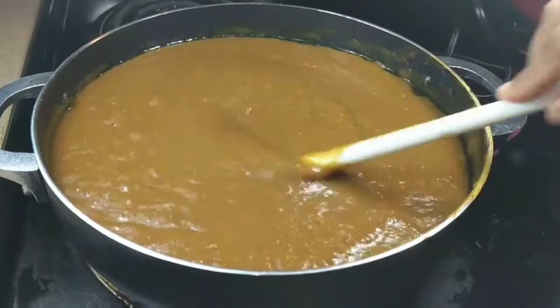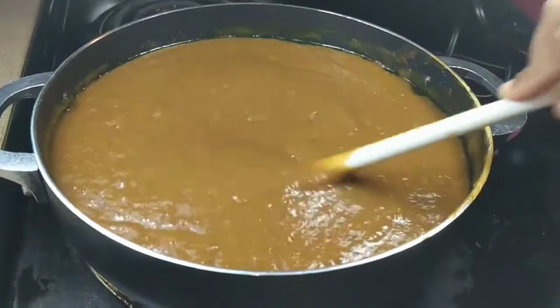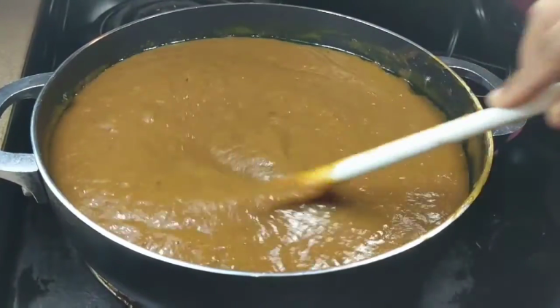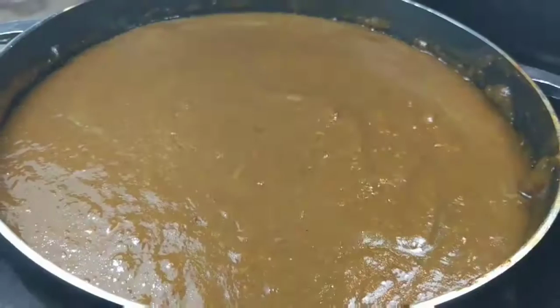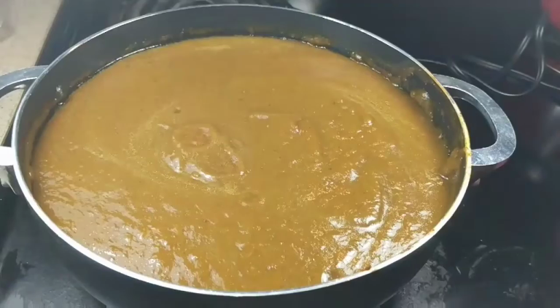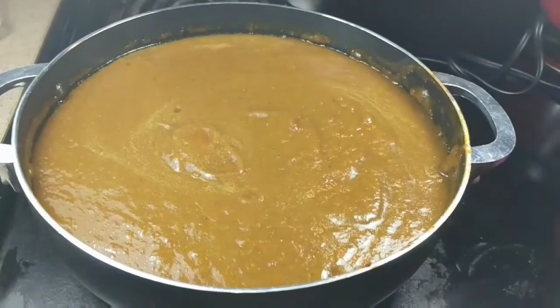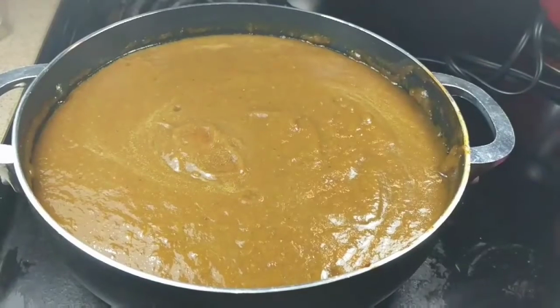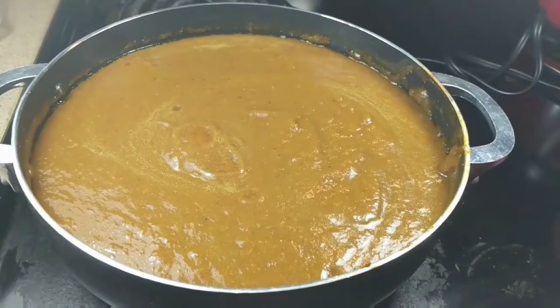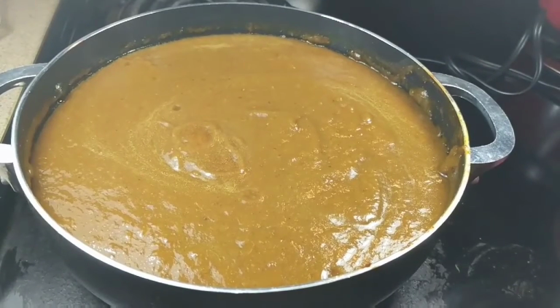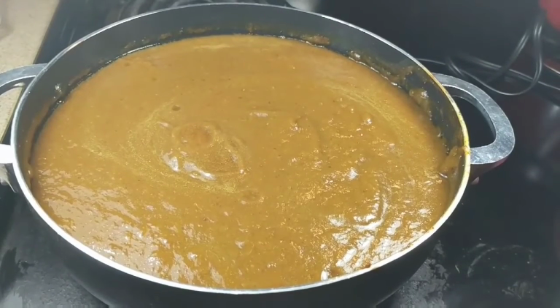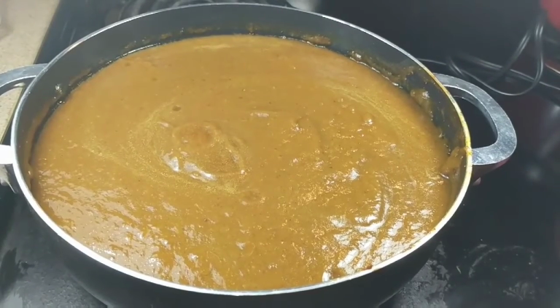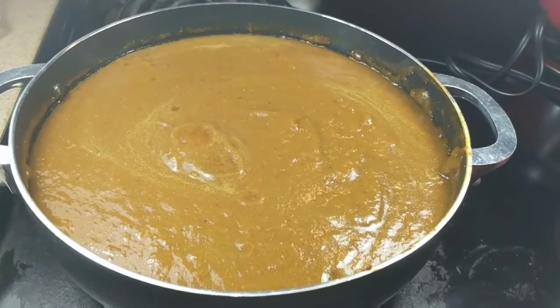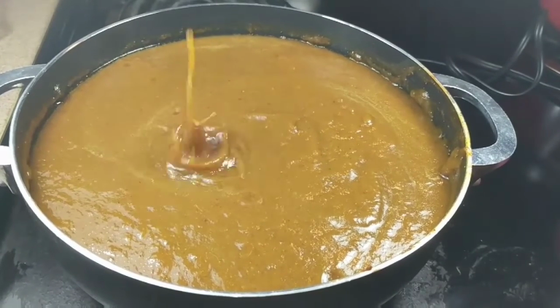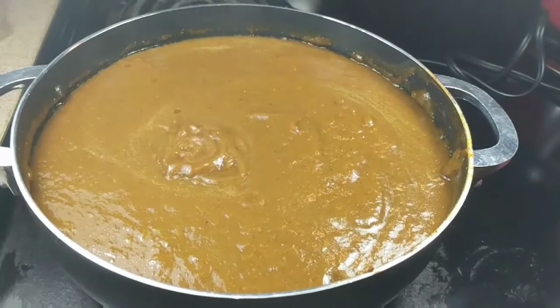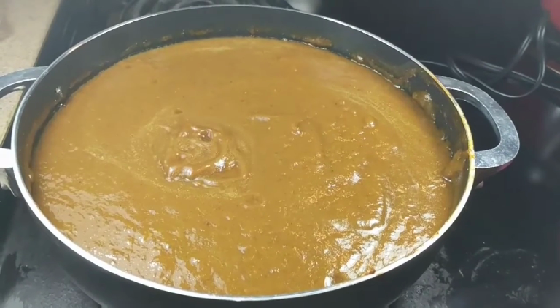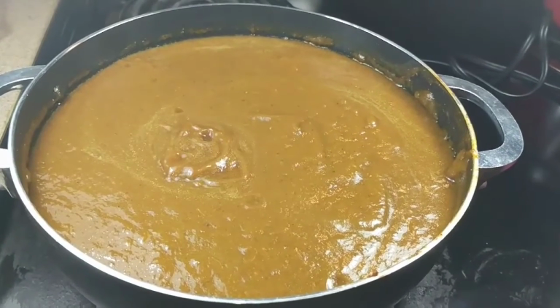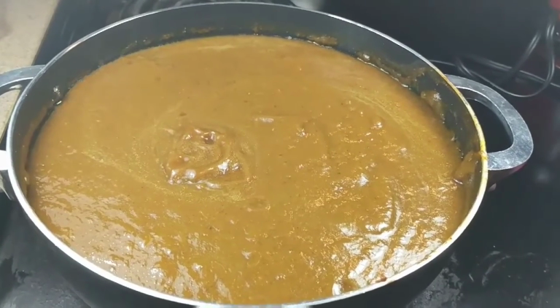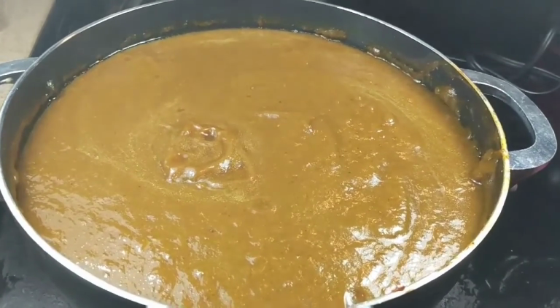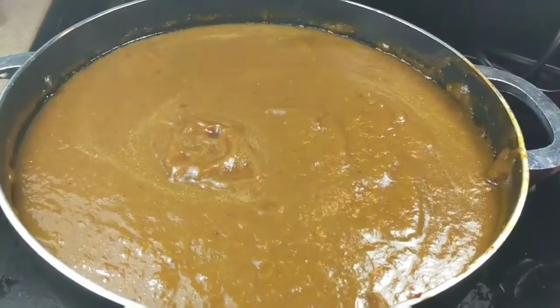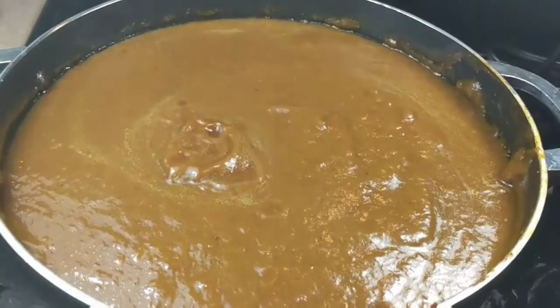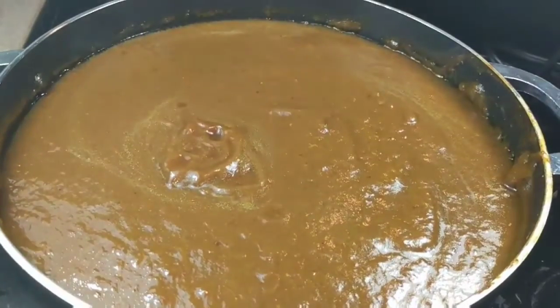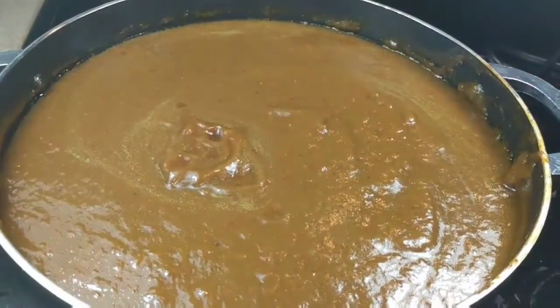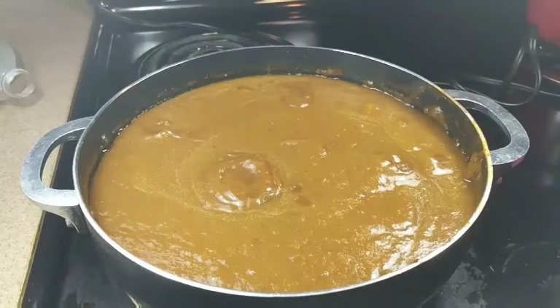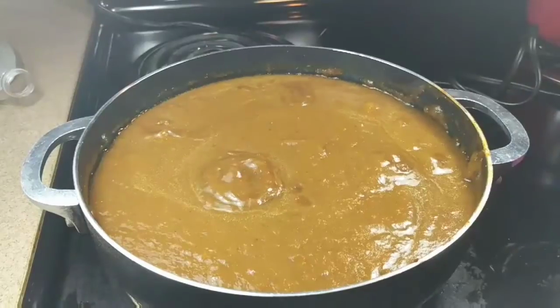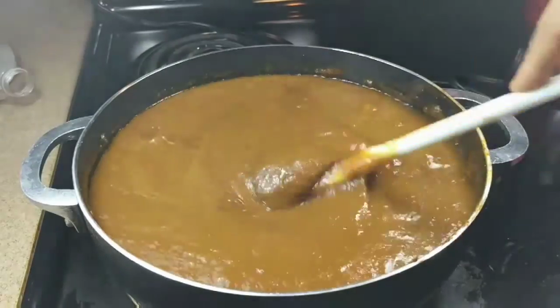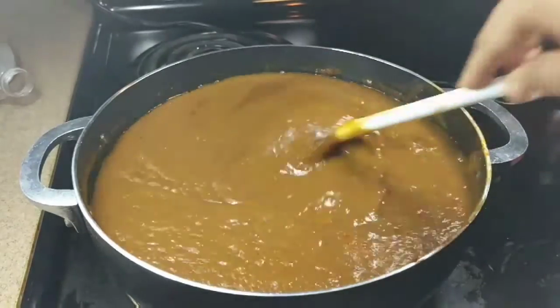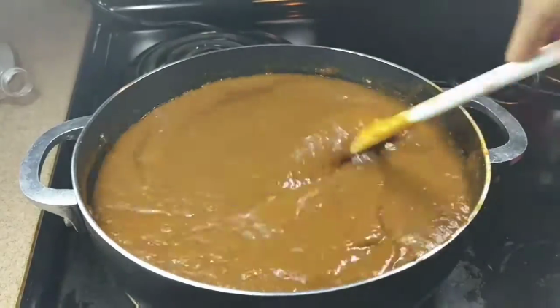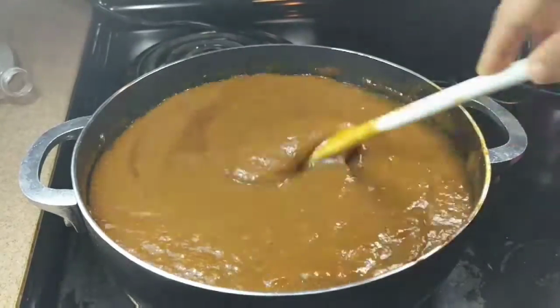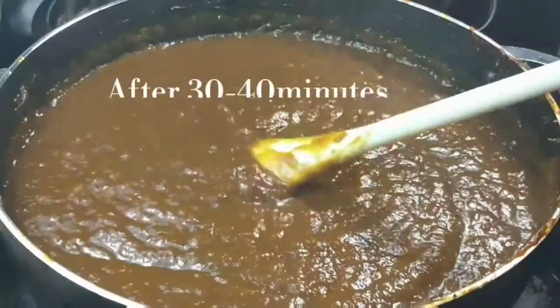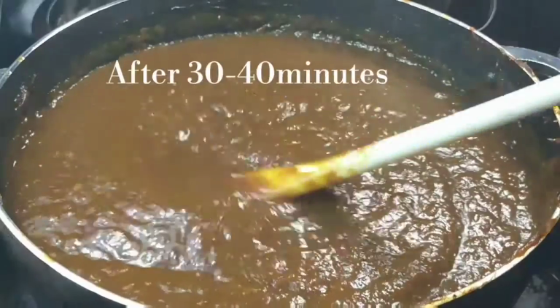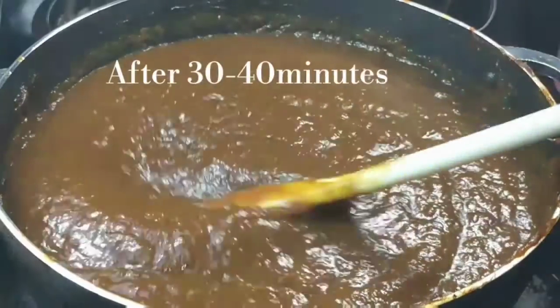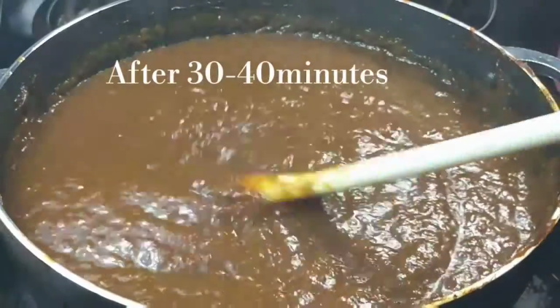When the tamarind paste gets heated, bubbles pop up and spill all over, which makes a mess in your kitchen. To avoid this spilling, continuously stir the tamarind paste.